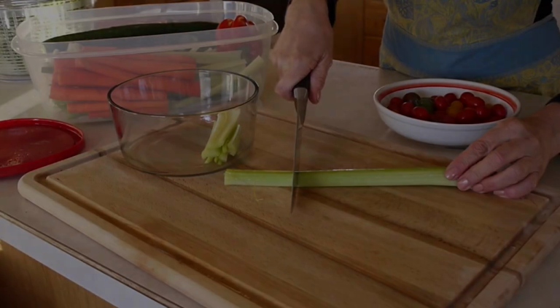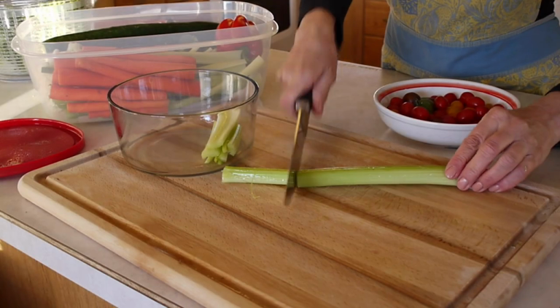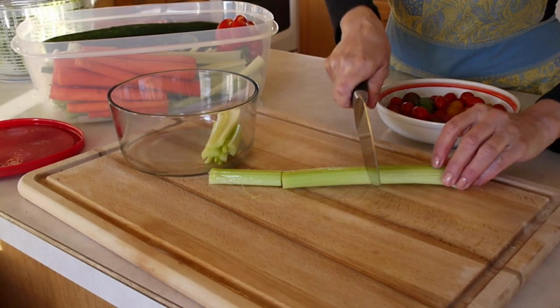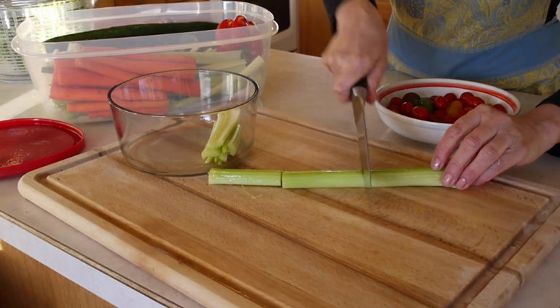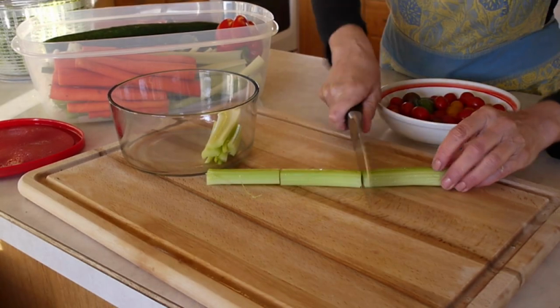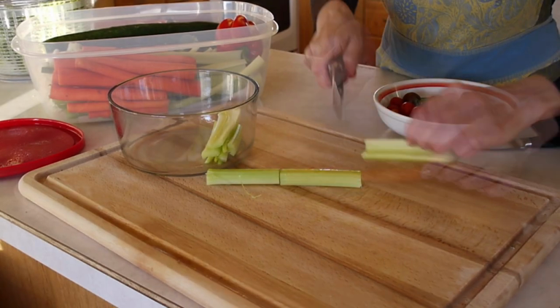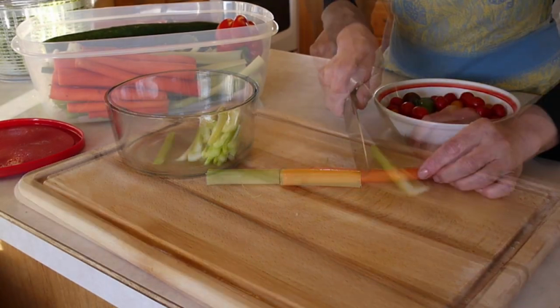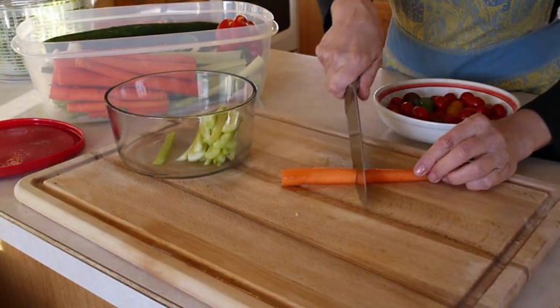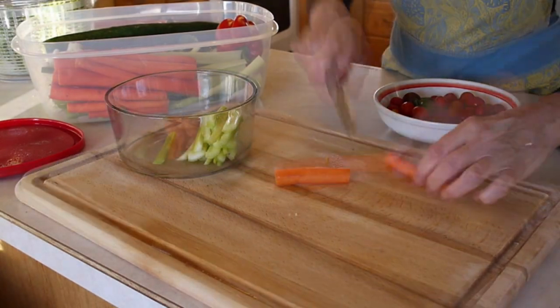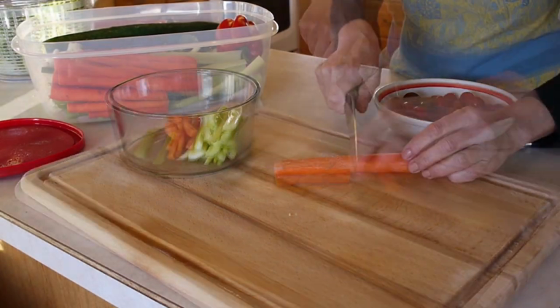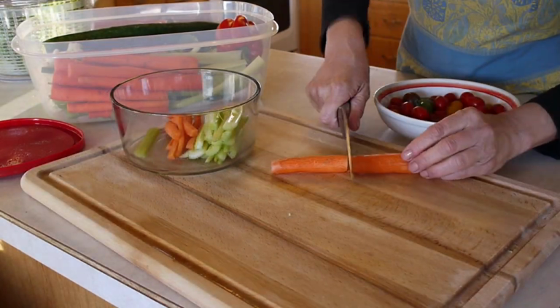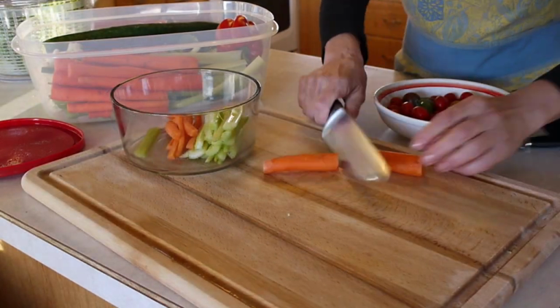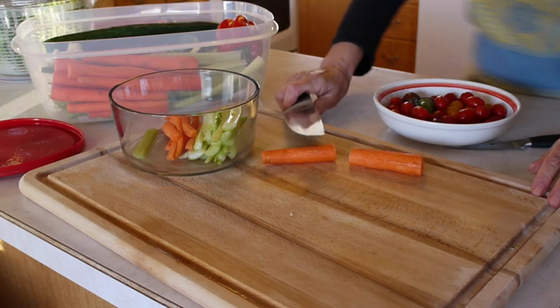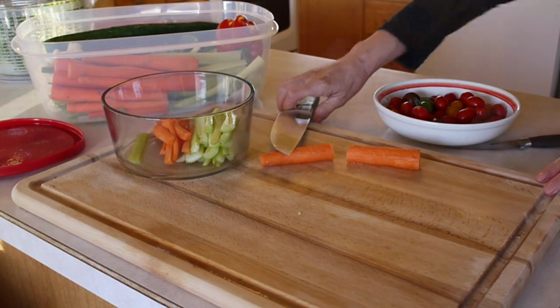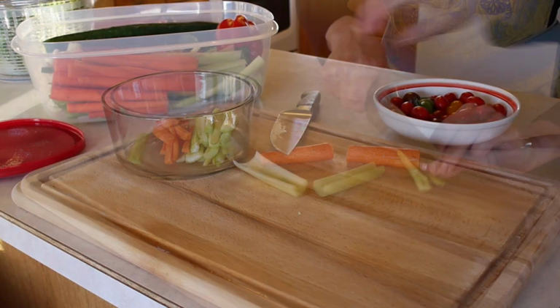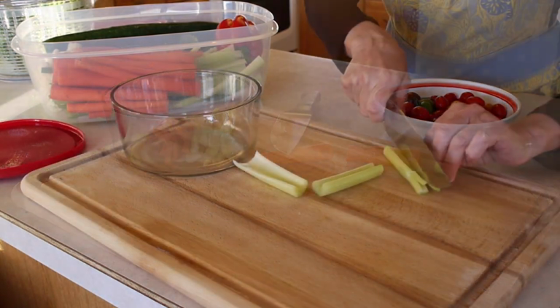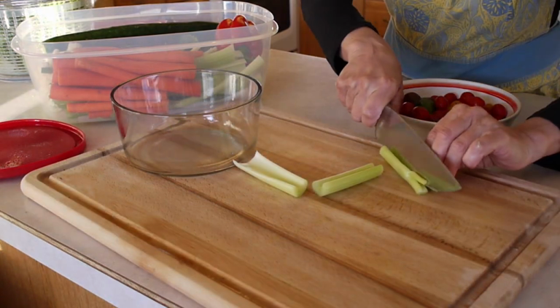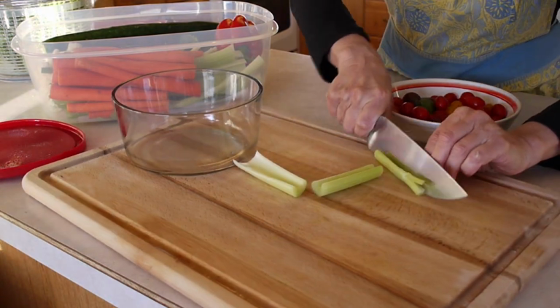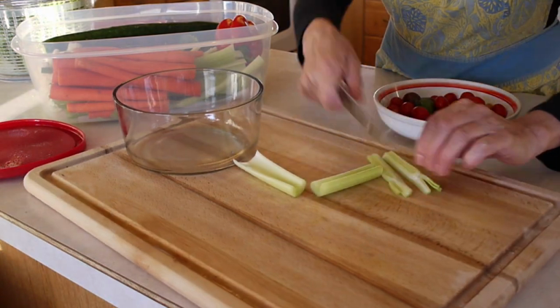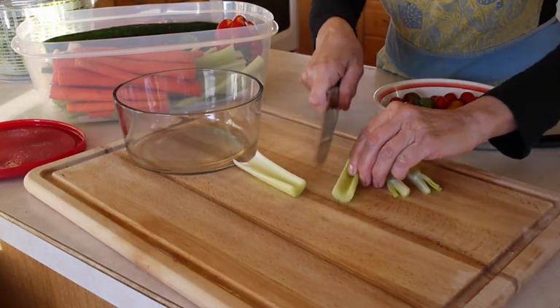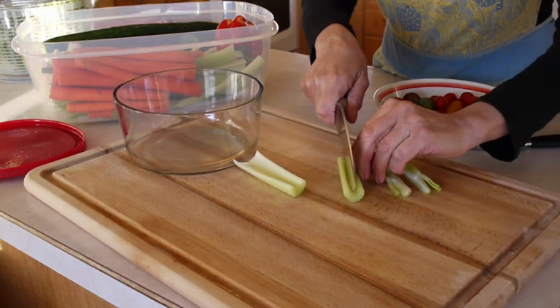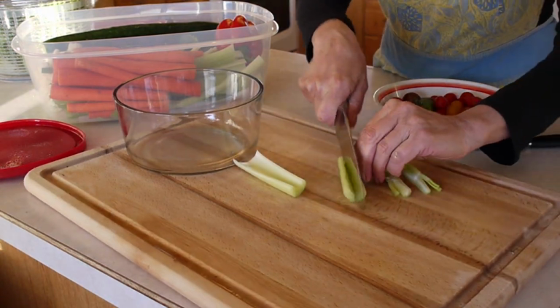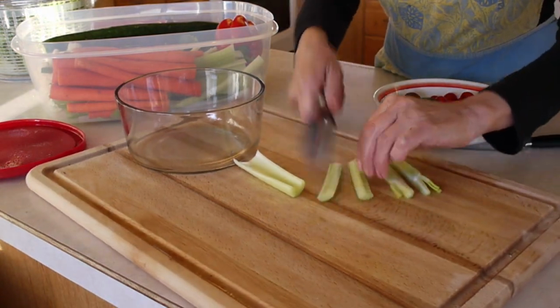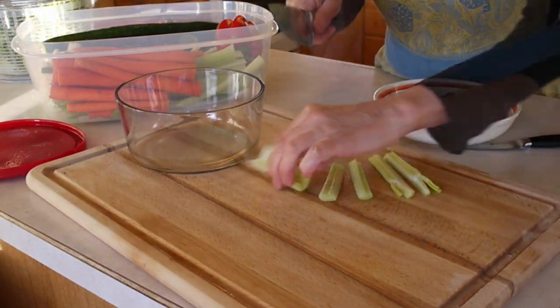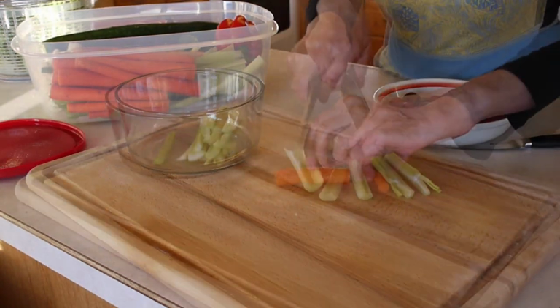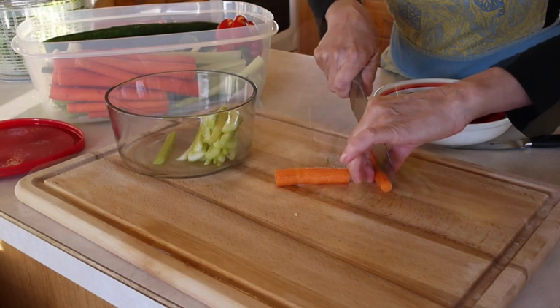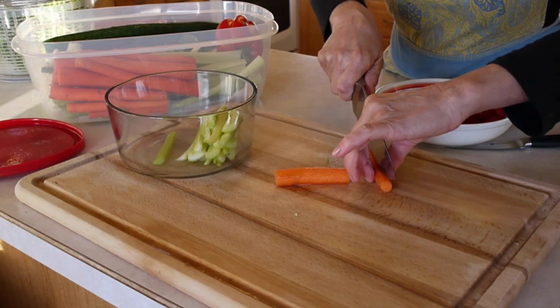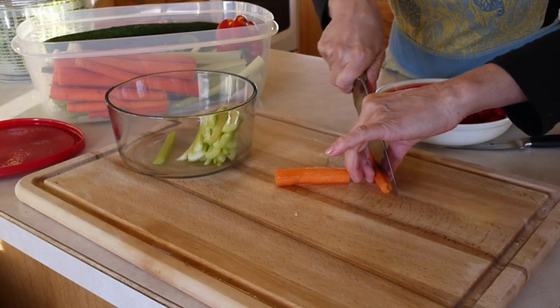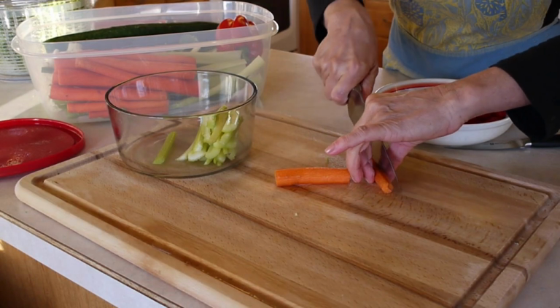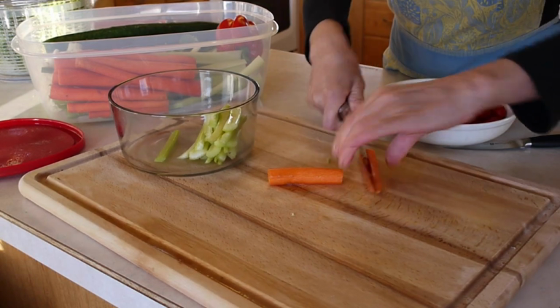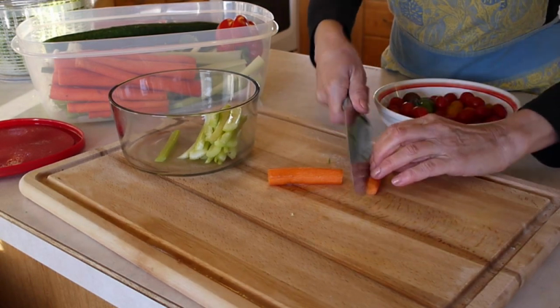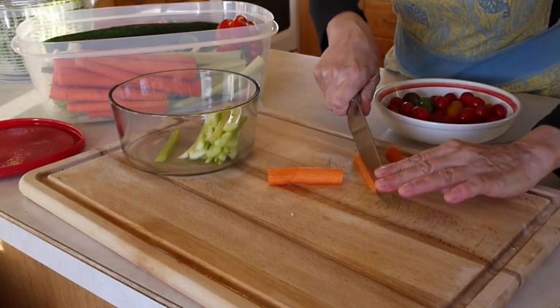Cut the celery and the carrots into three or four inch lengths. Slice the celery sticks into bite-sized dipping pieces. Slice the carrot pieces in half and then in half again.